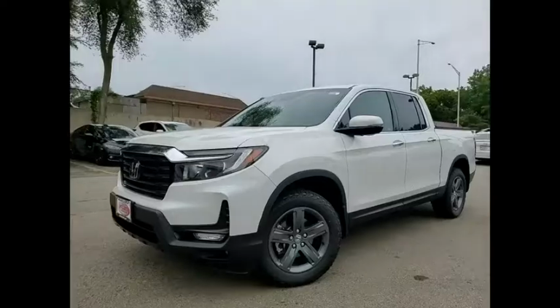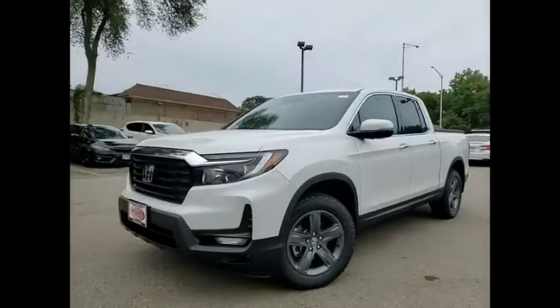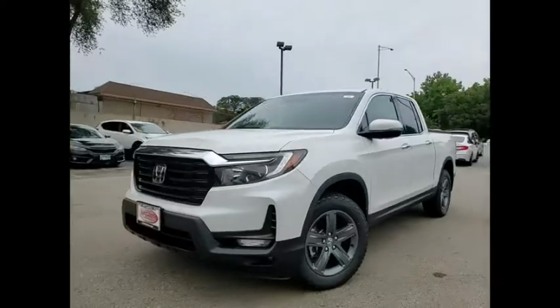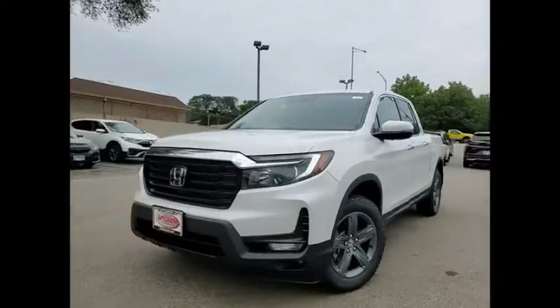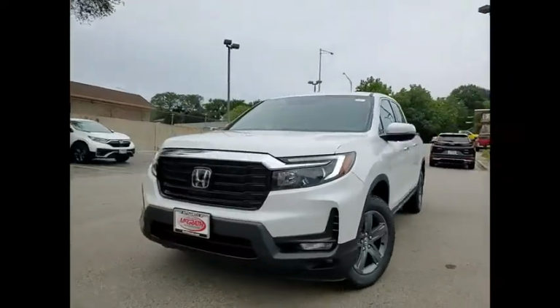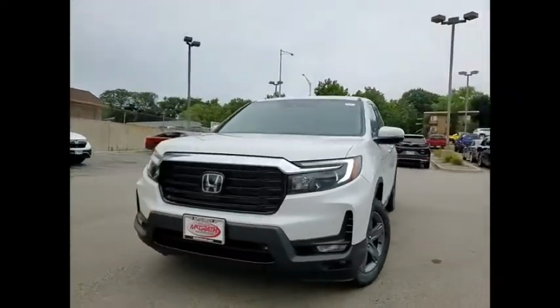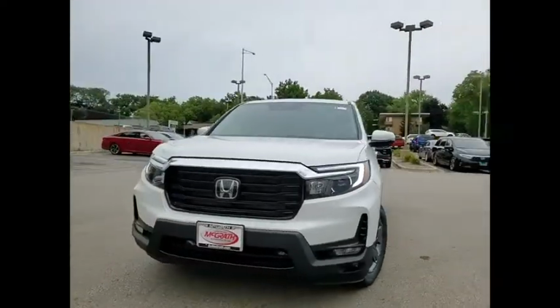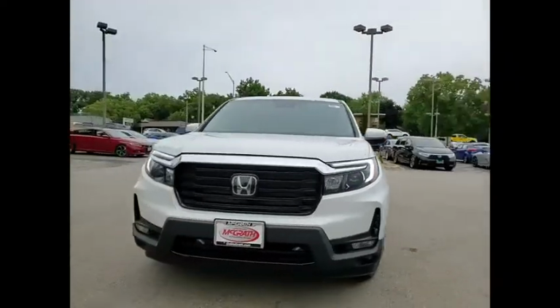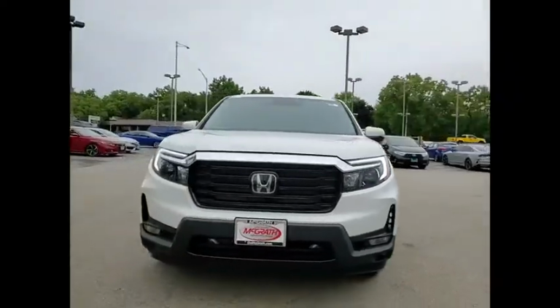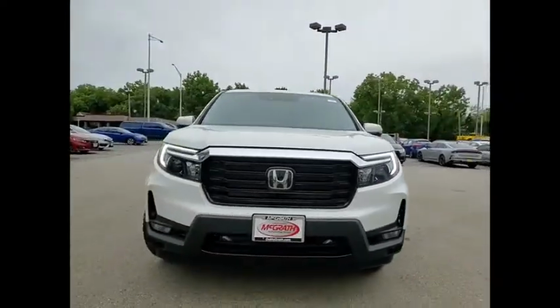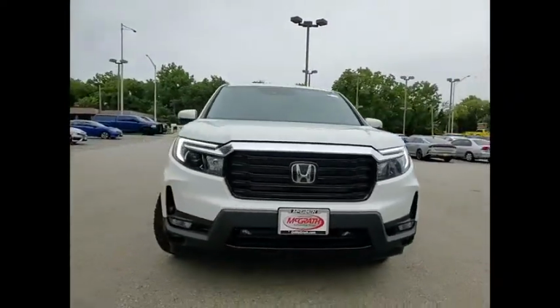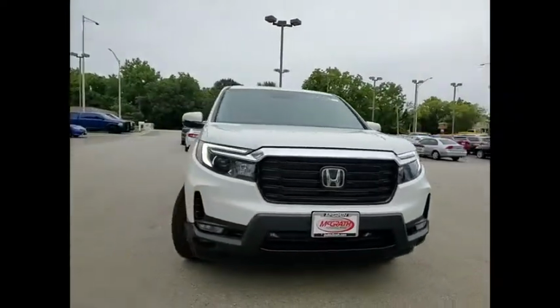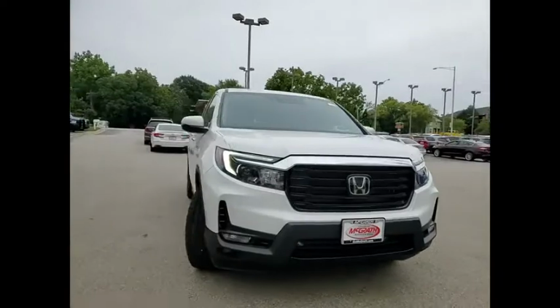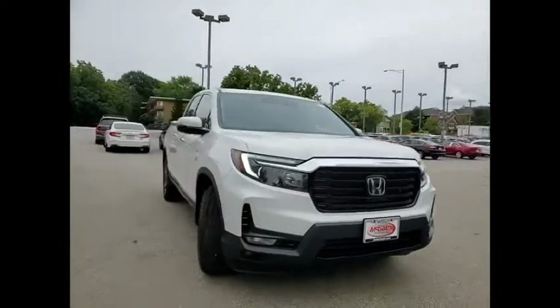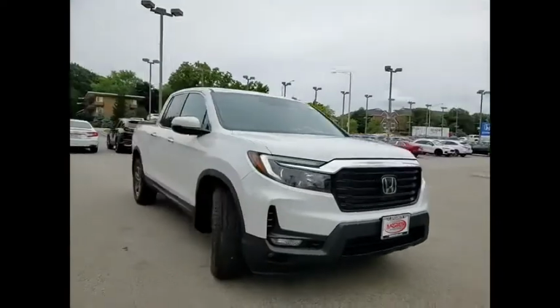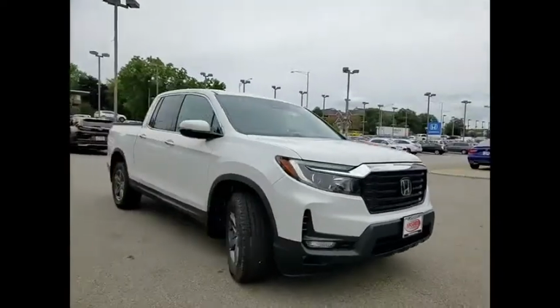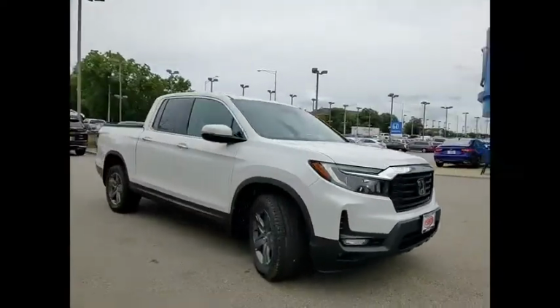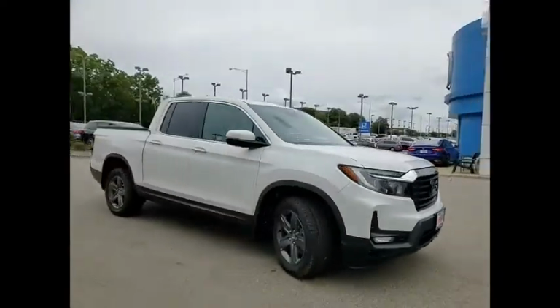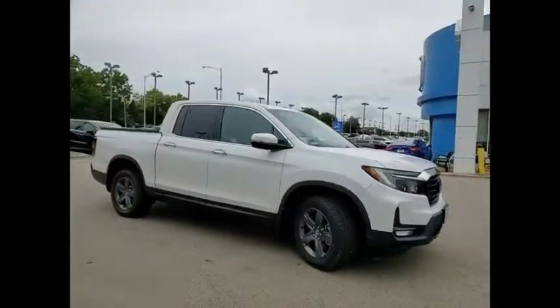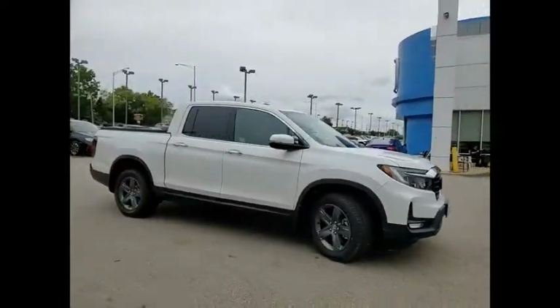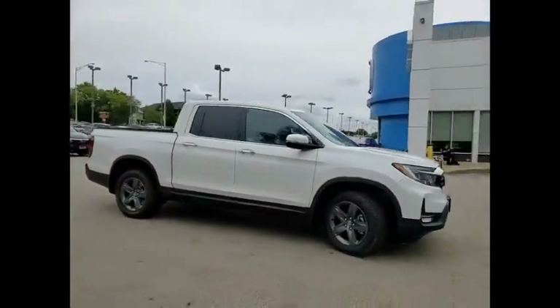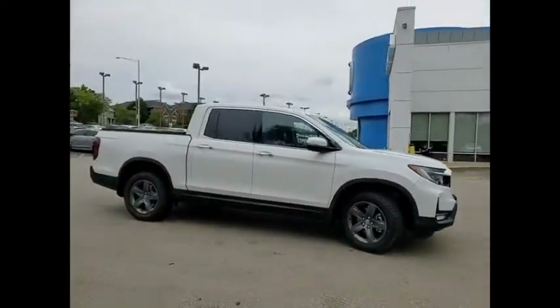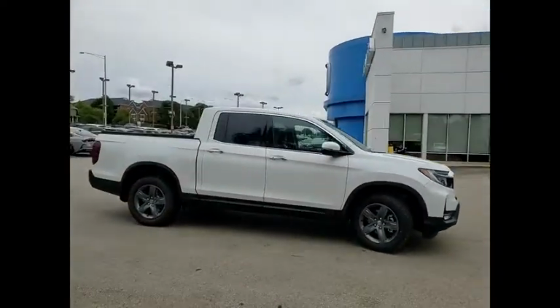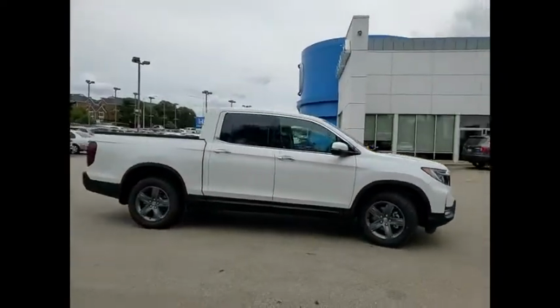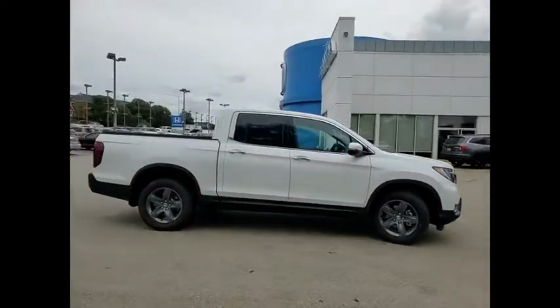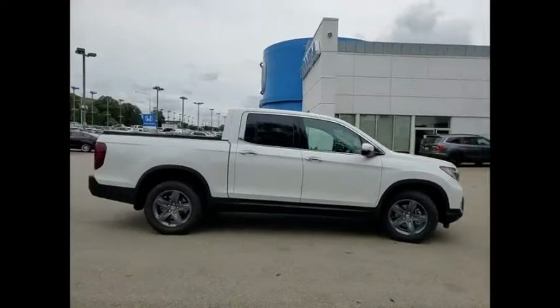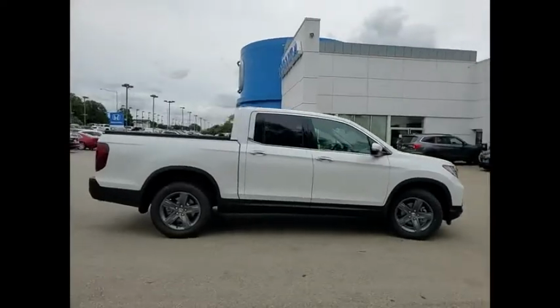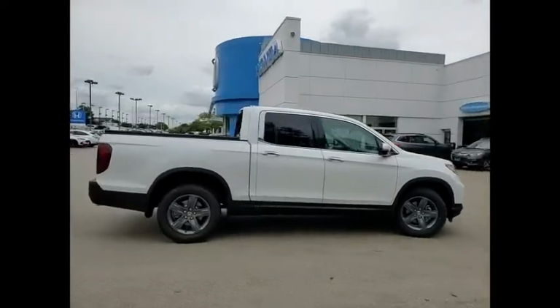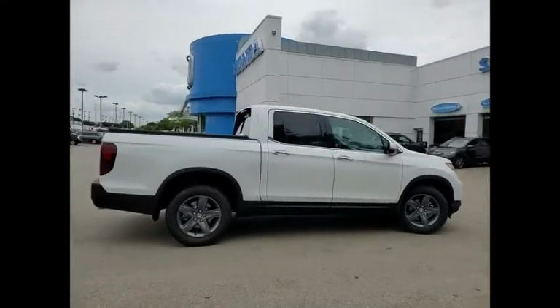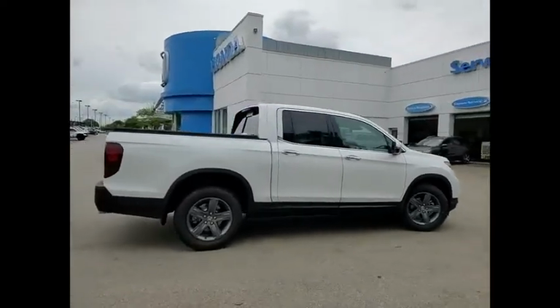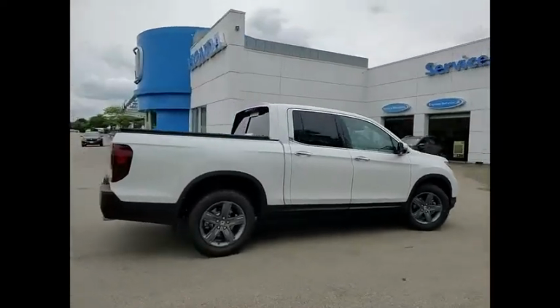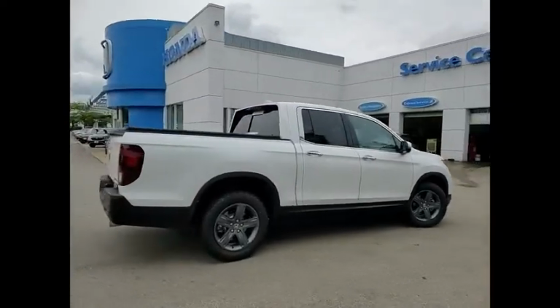Make a great choice today with the 2022 Ridgeline. The Ridgeline was designed to give you exactly what you need to get the job done. And with Honda quality built right in, this truck can be with you for the long haul.